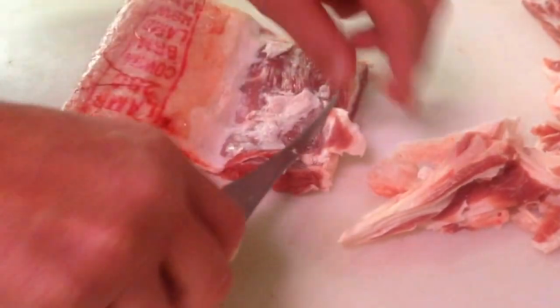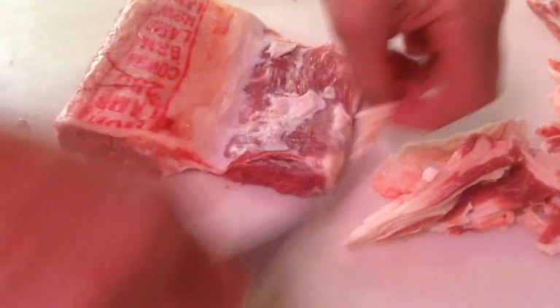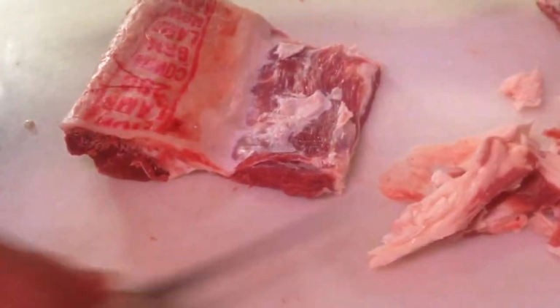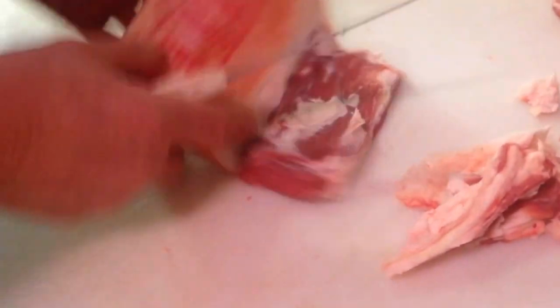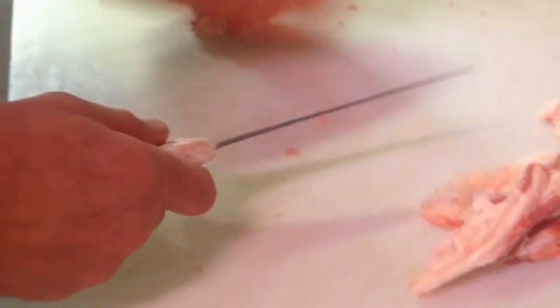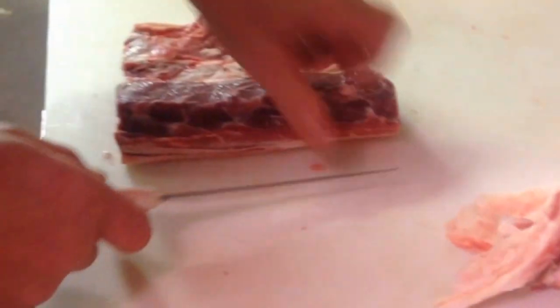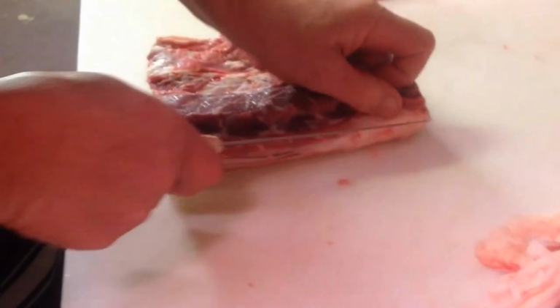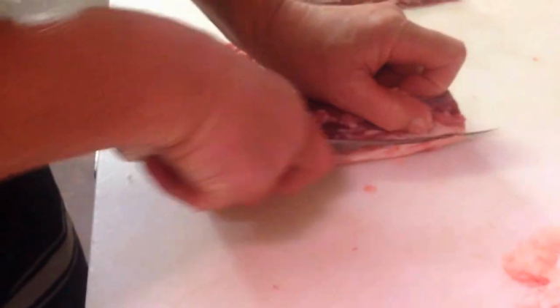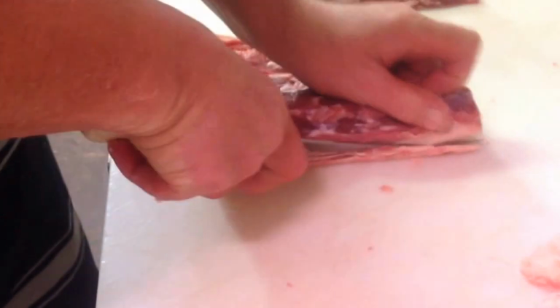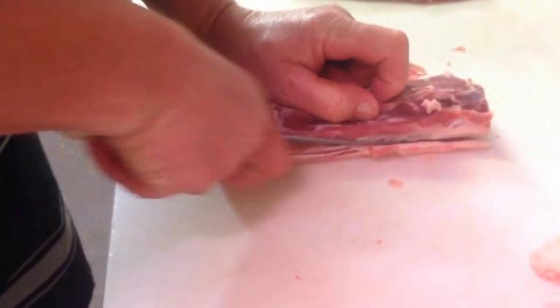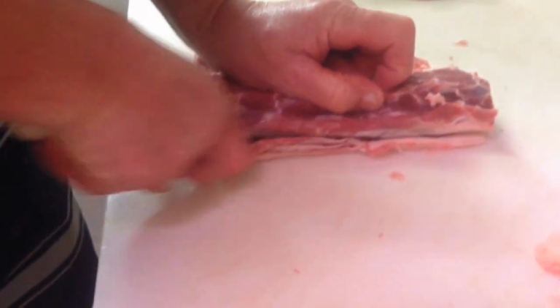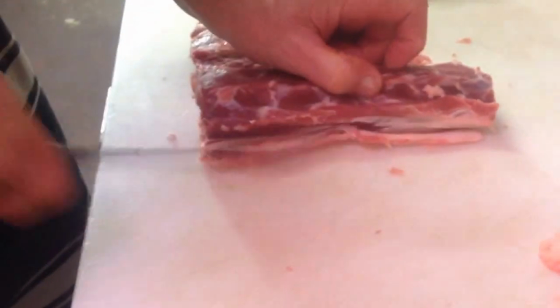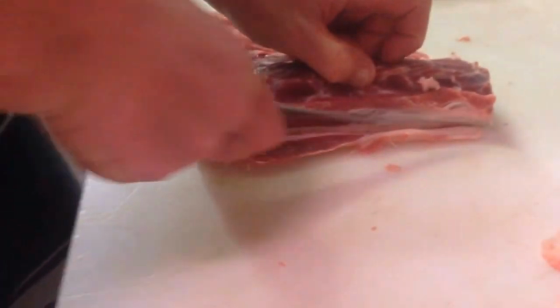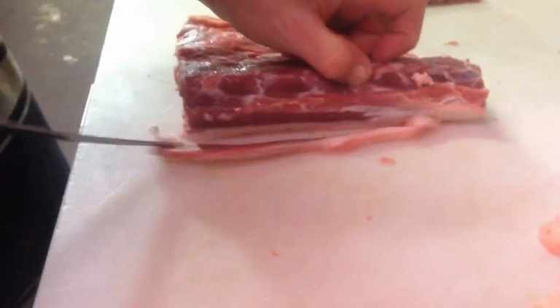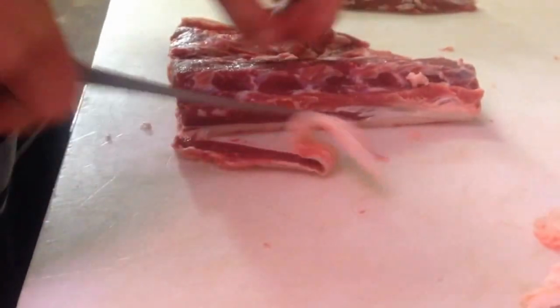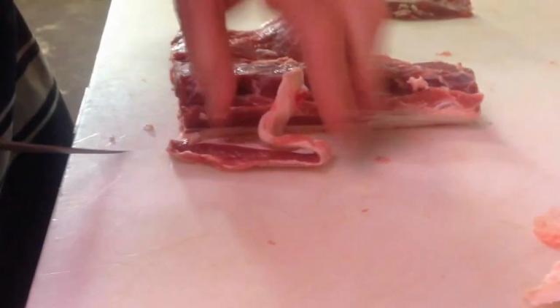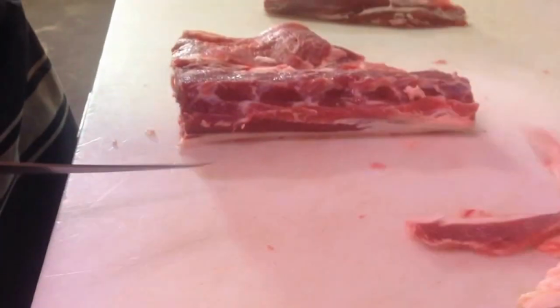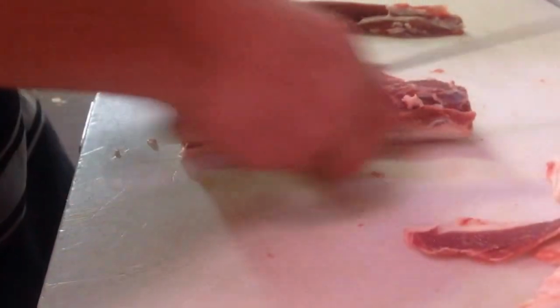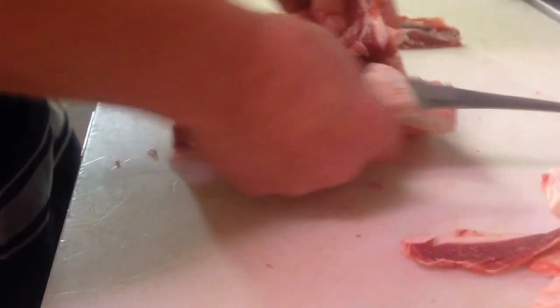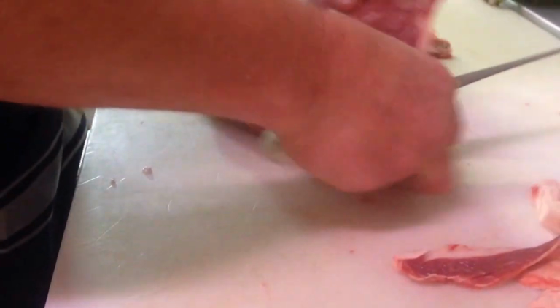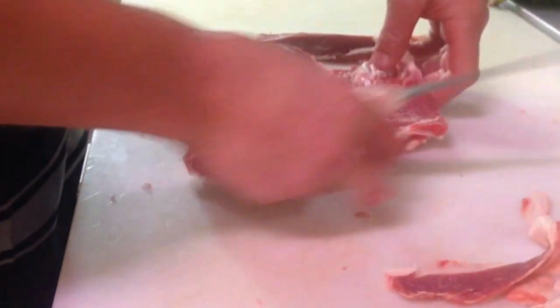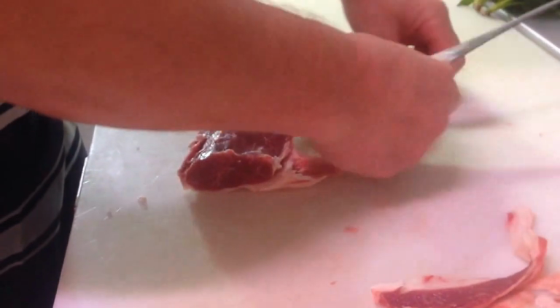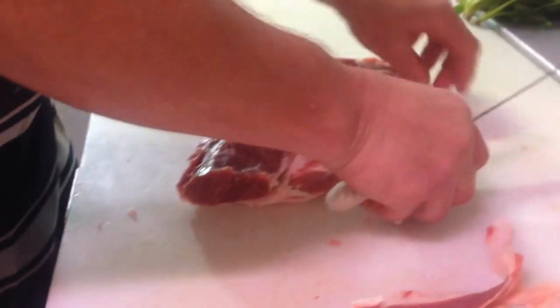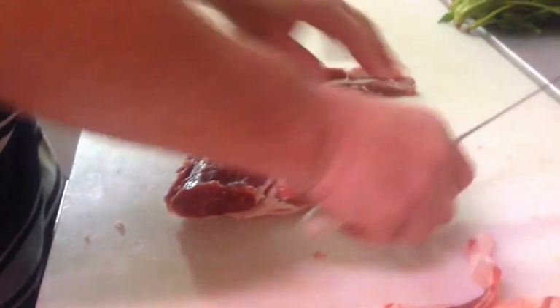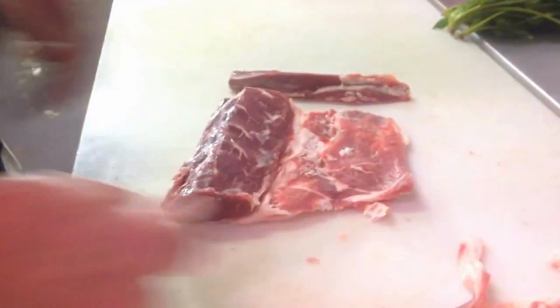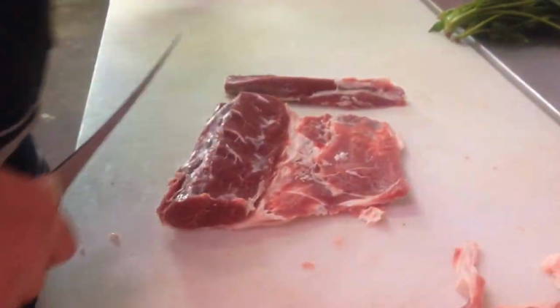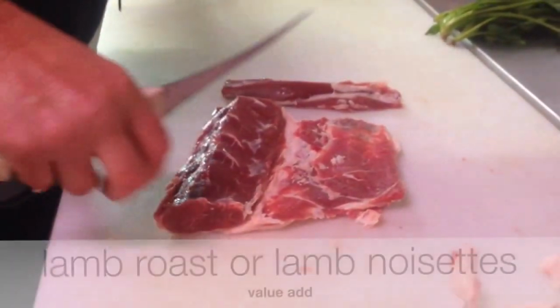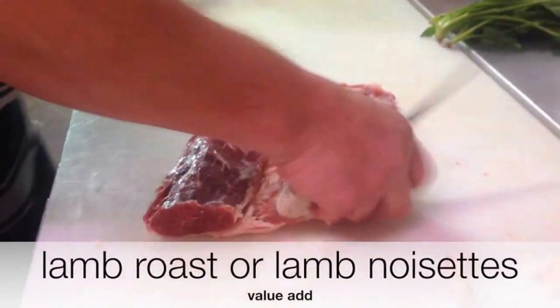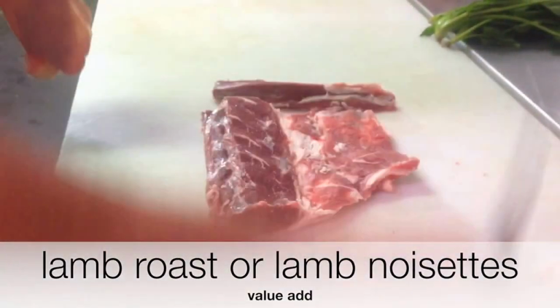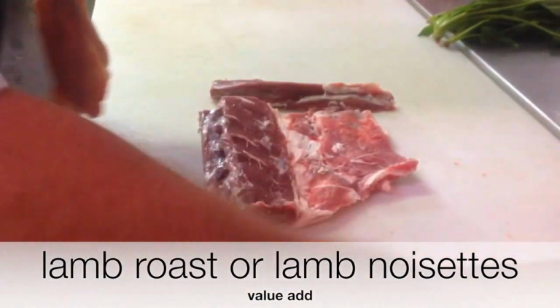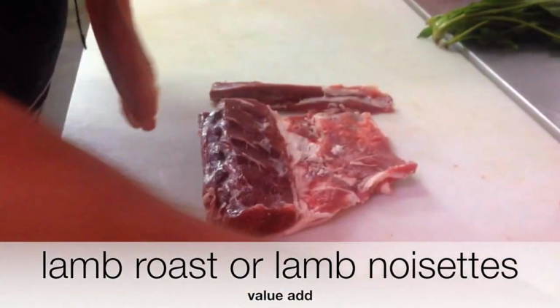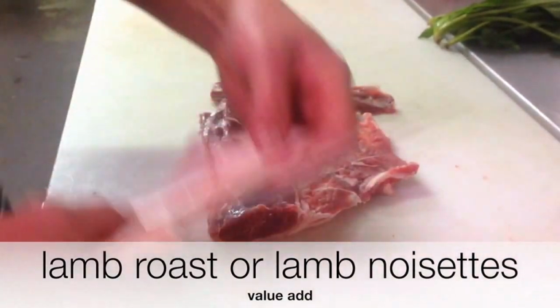You can have it two ways with this lamb loin — we can have it as a roast, as a value-added roast. We call it value-adding because it's dealing with one product and we're just going to make it into a couple of new products.